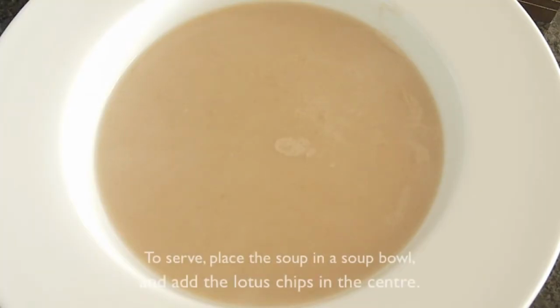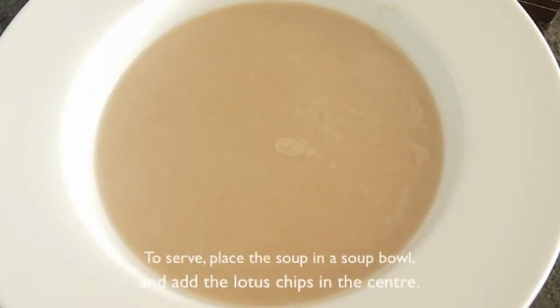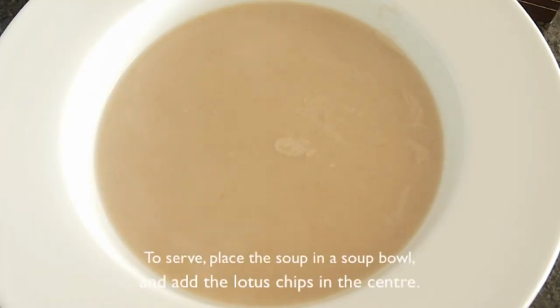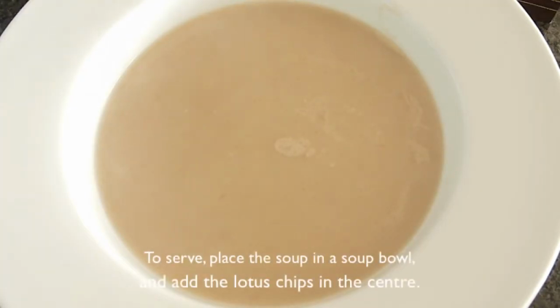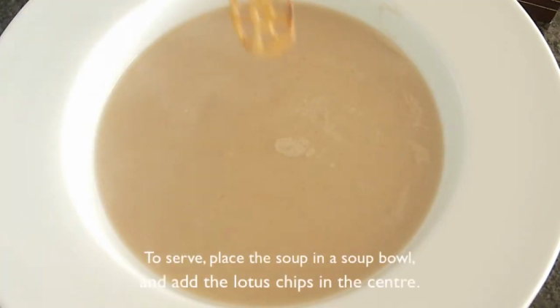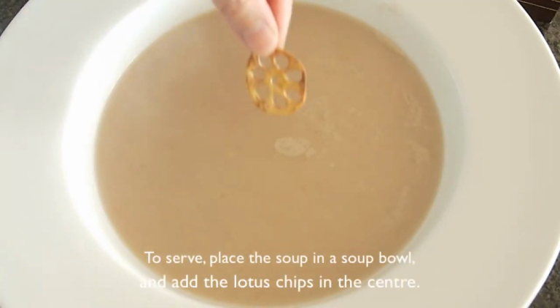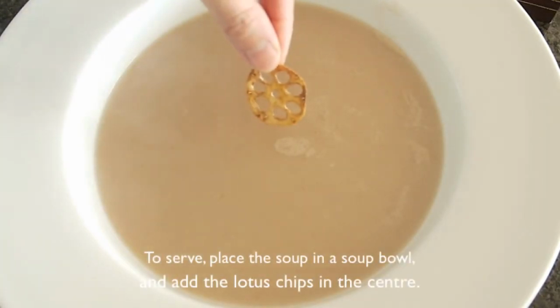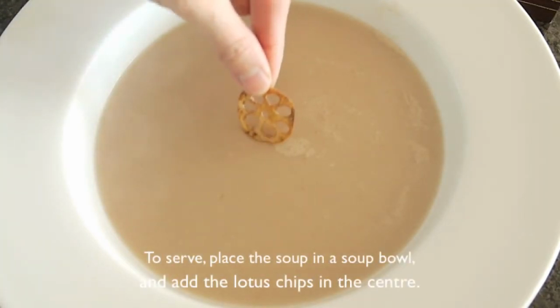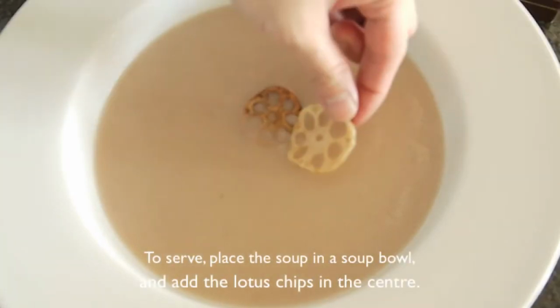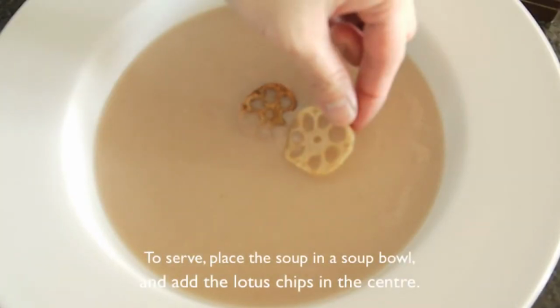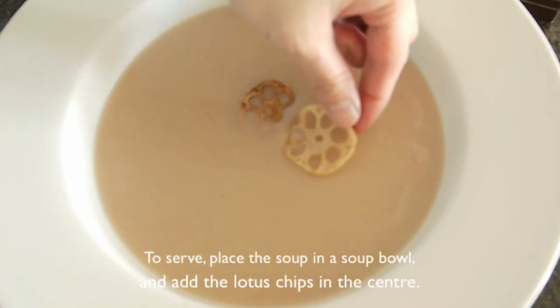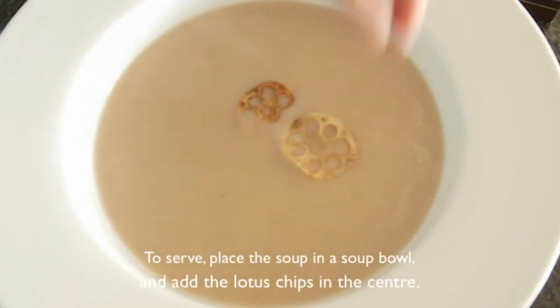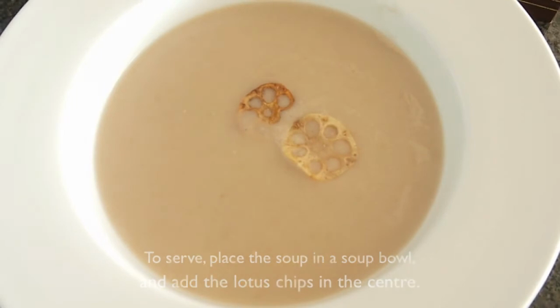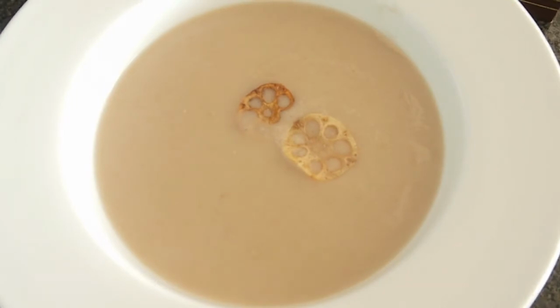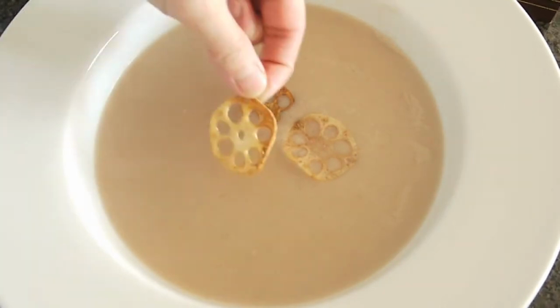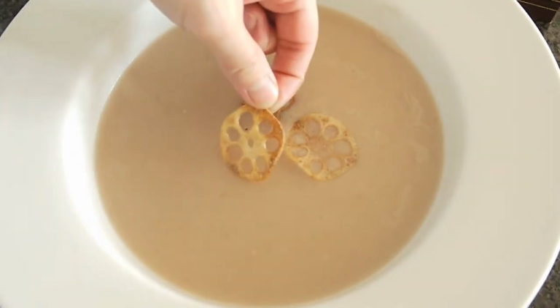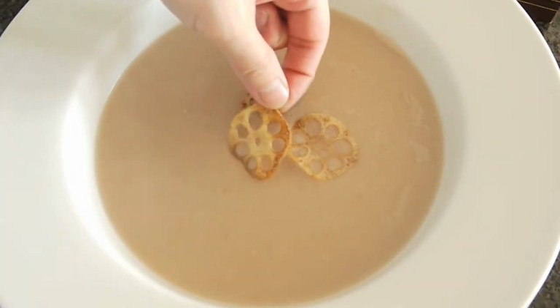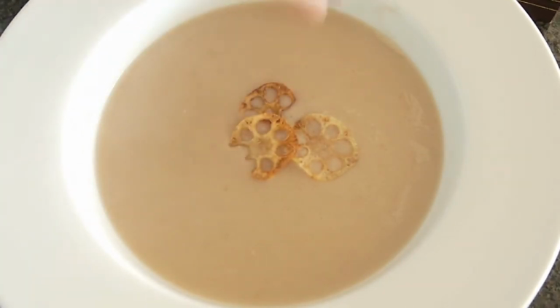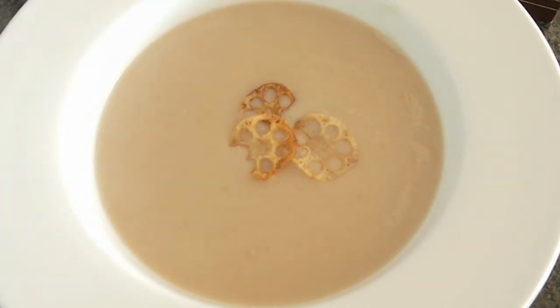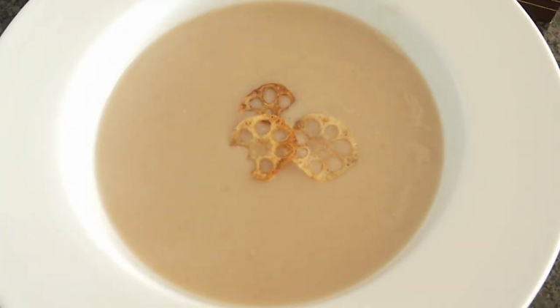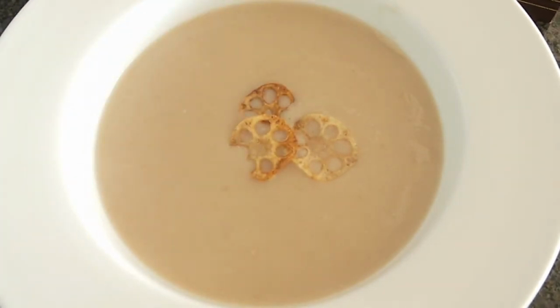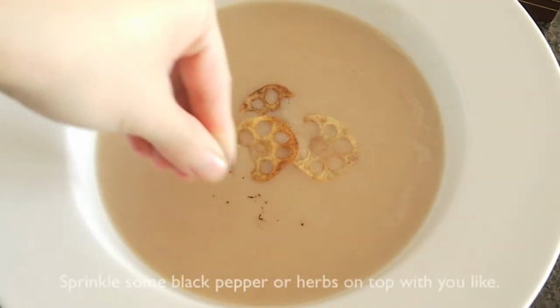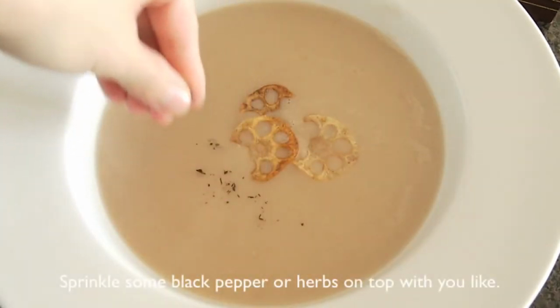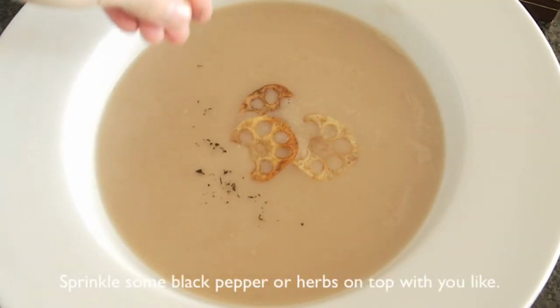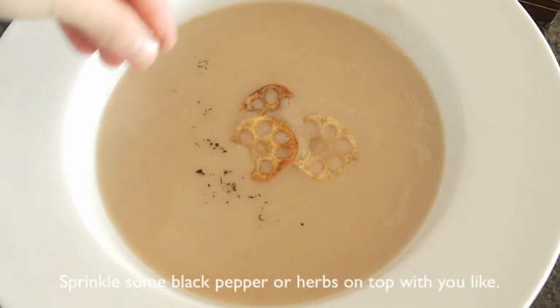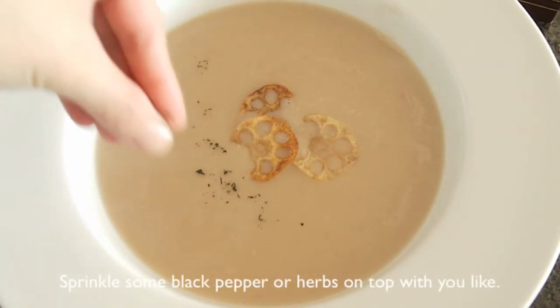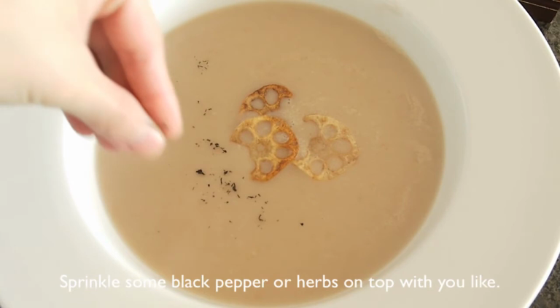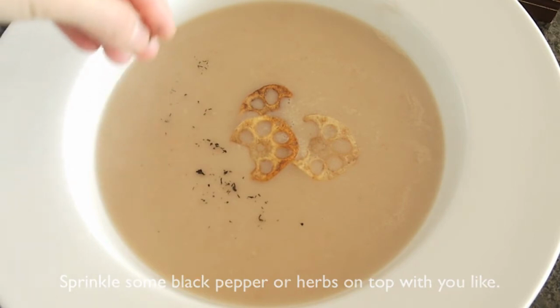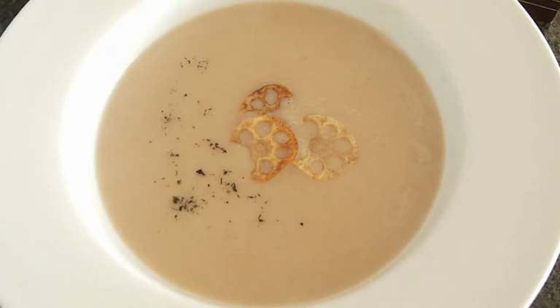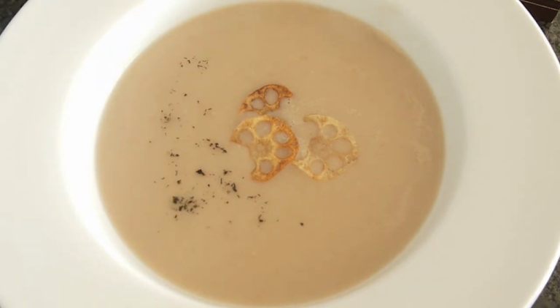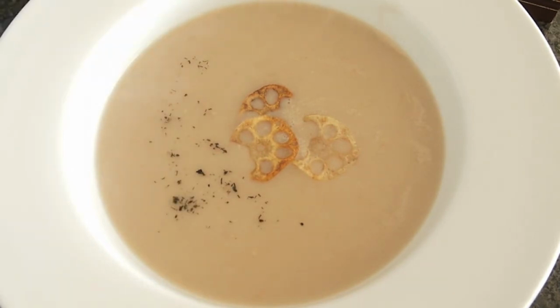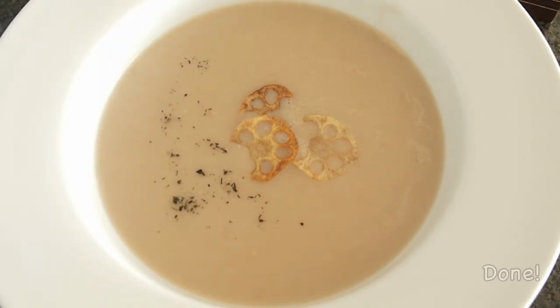To serve, place the soup in the soup bowl and then add the lotus chips in the center. Sprinkle some black pepper or herbs on top if you like, and it is done.